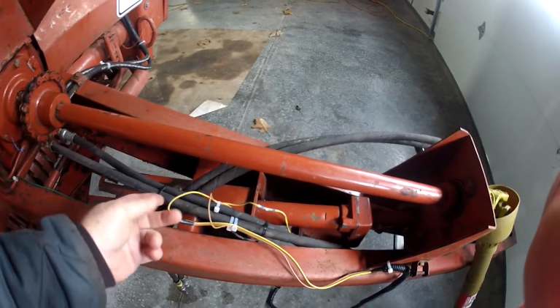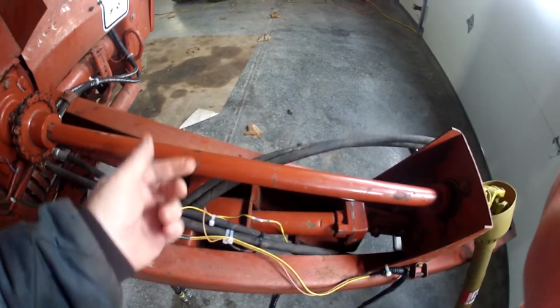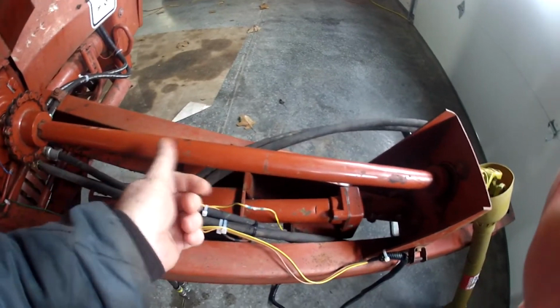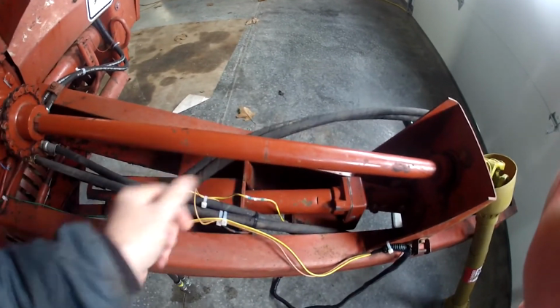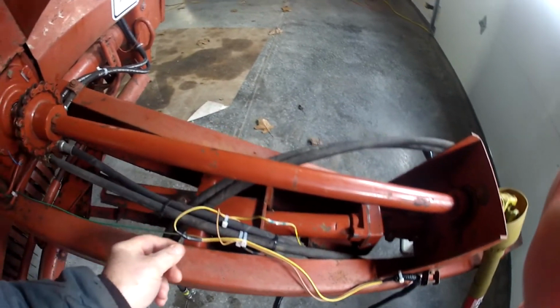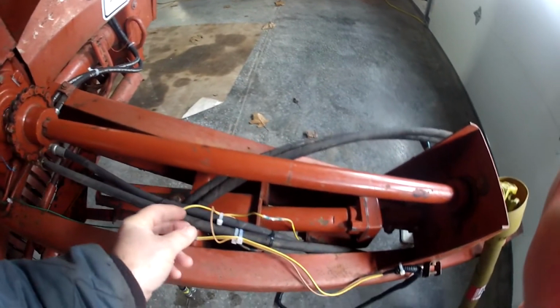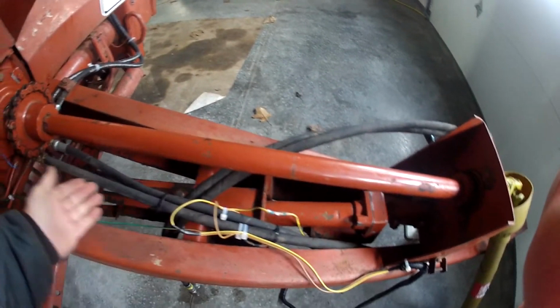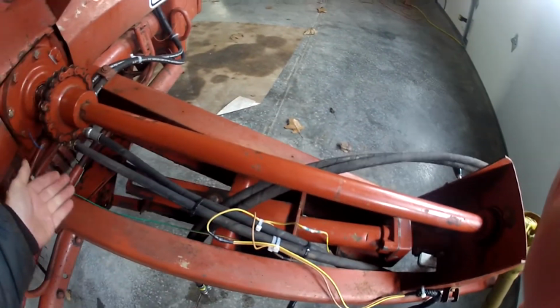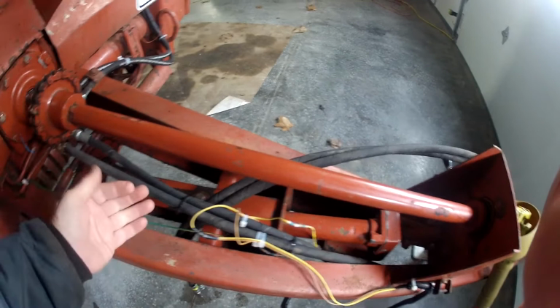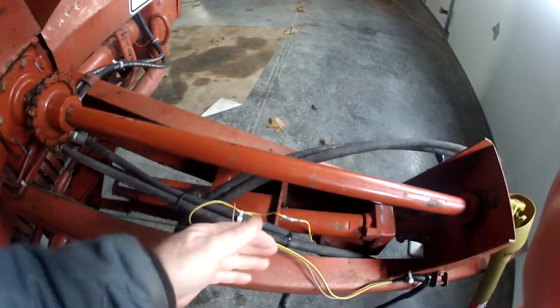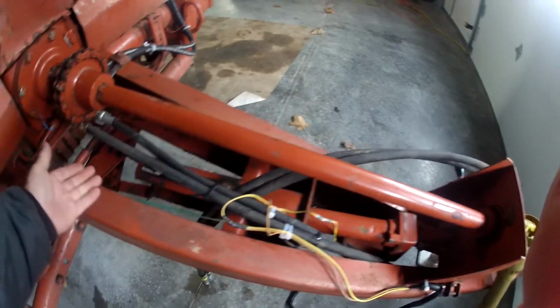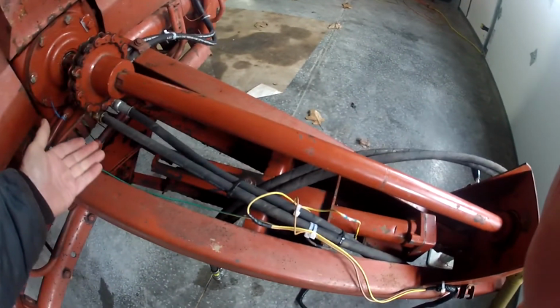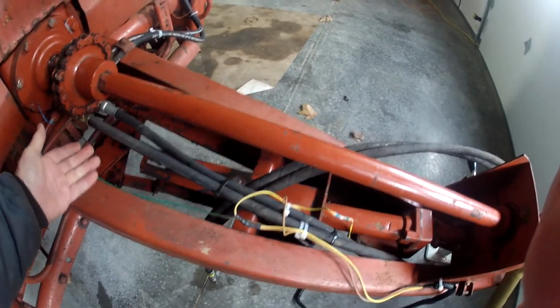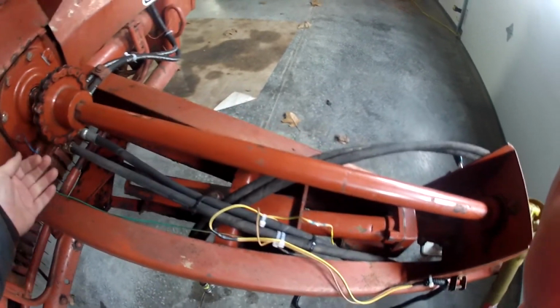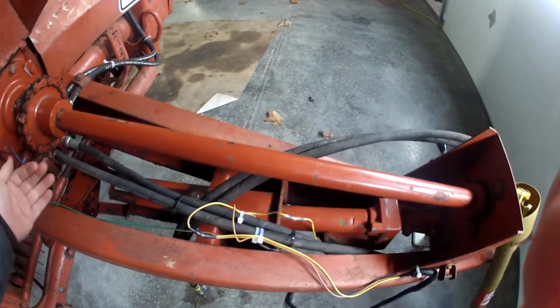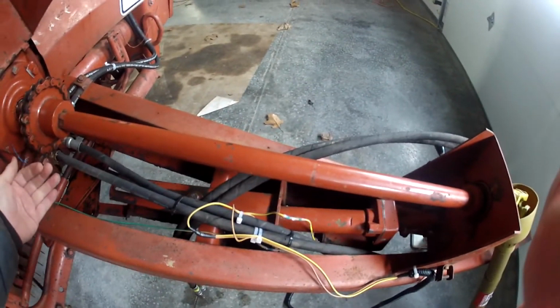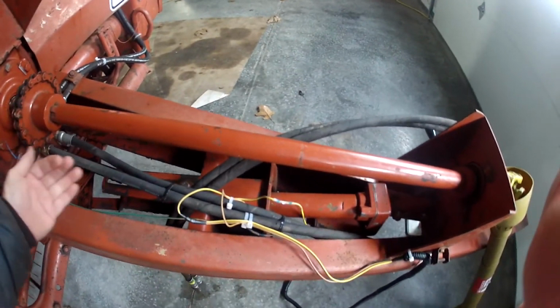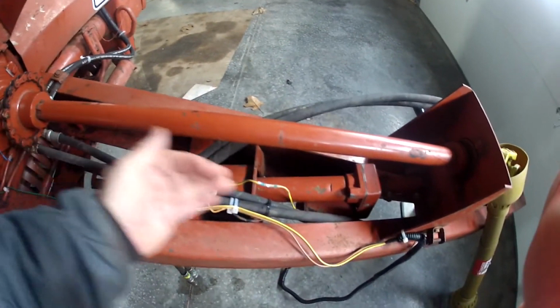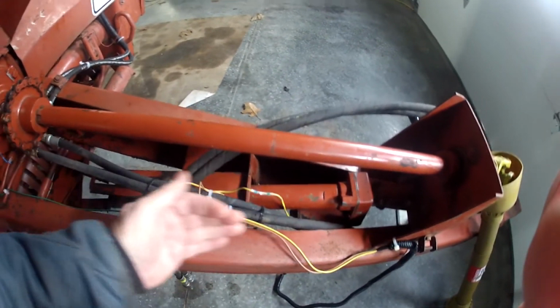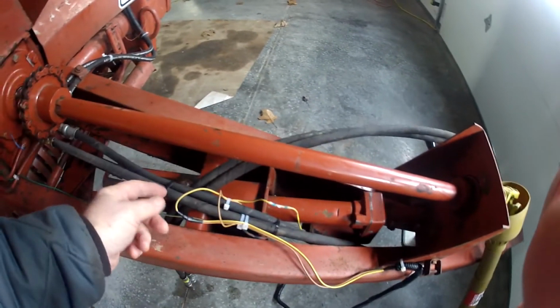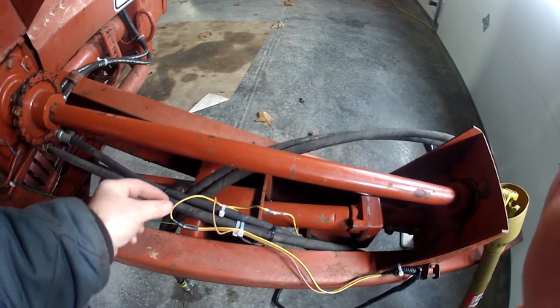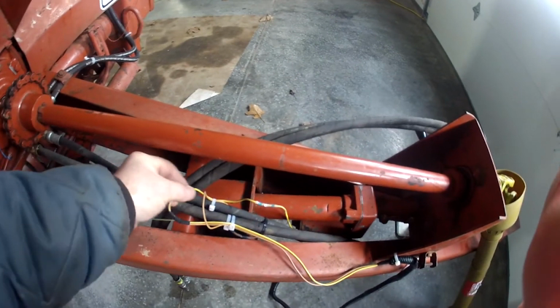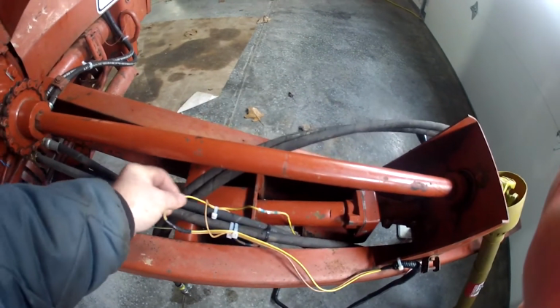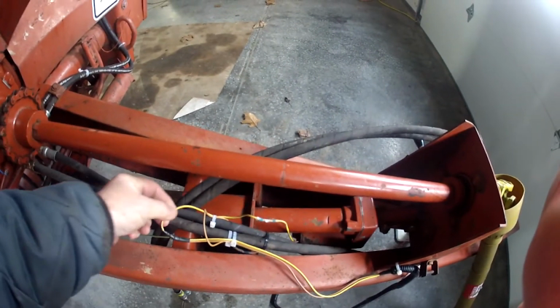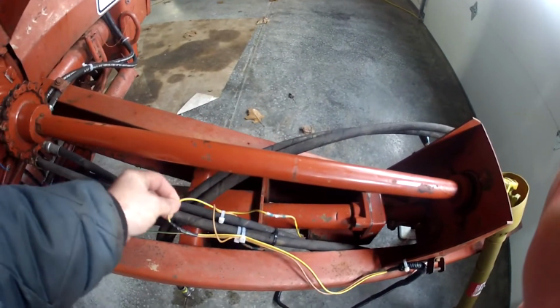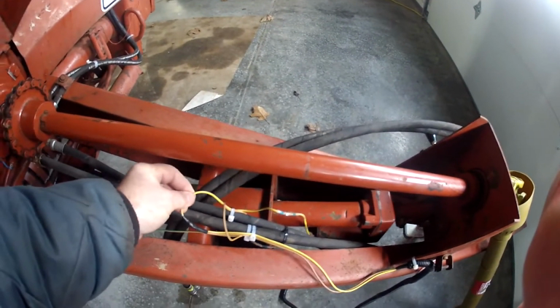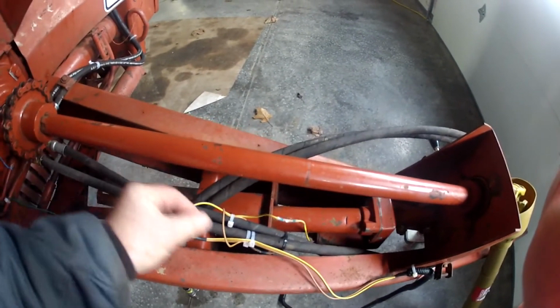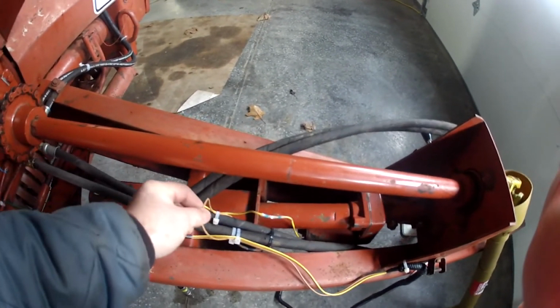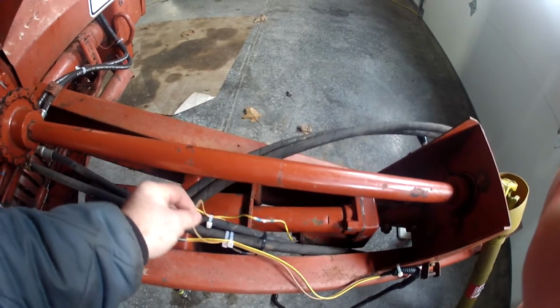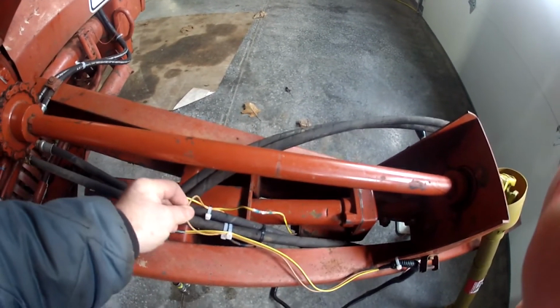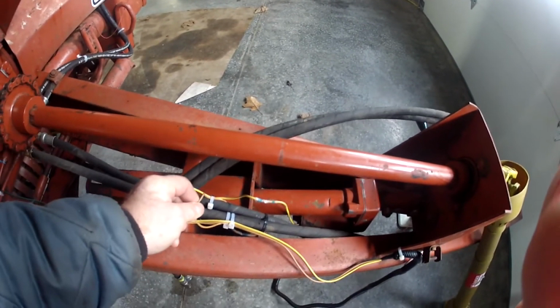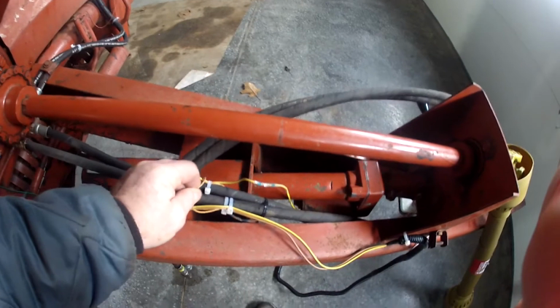Whenever you flip the switch the opposite way — say, to extend it — that would be to retract it. When you flip the switch to retract it, your yellow wire becomes your power wire and your brown wire becomes your ground.